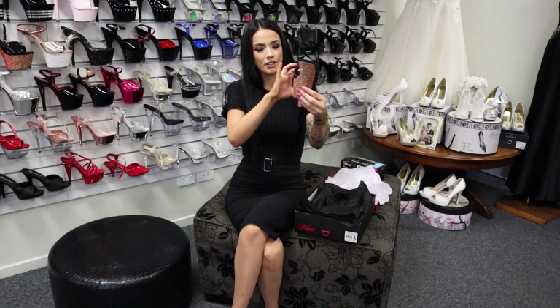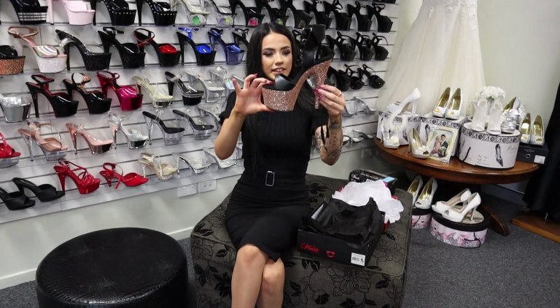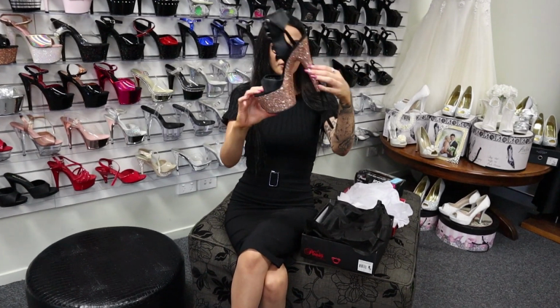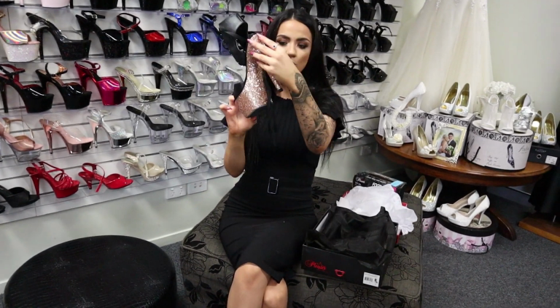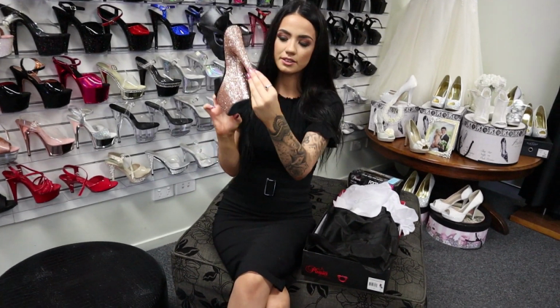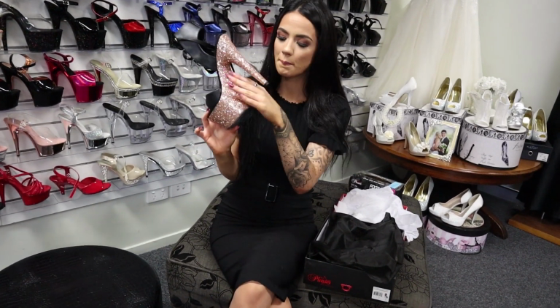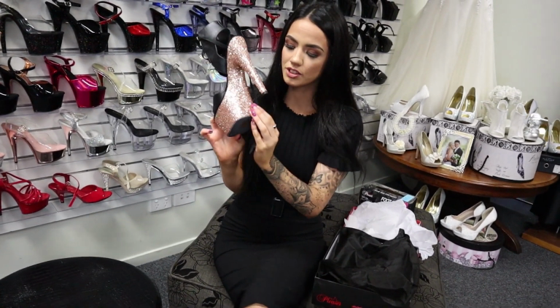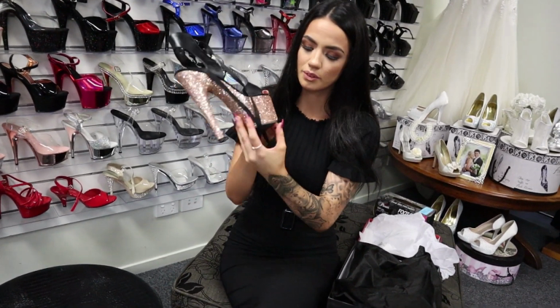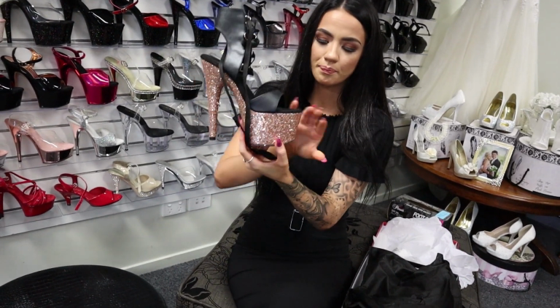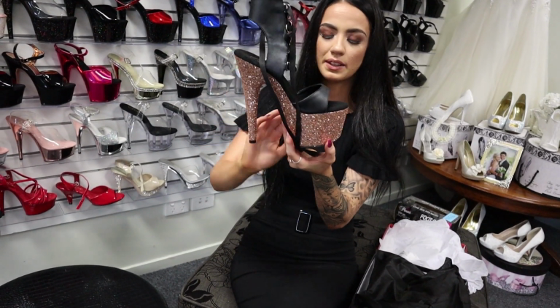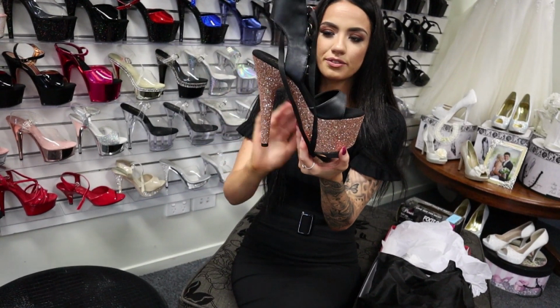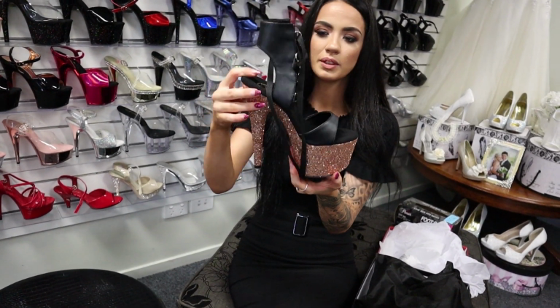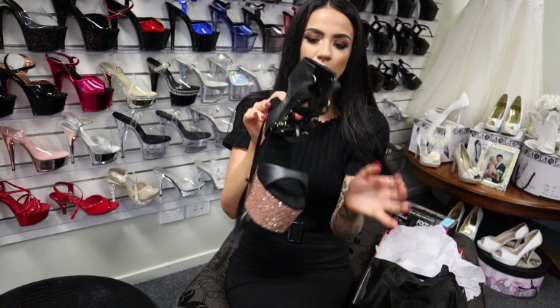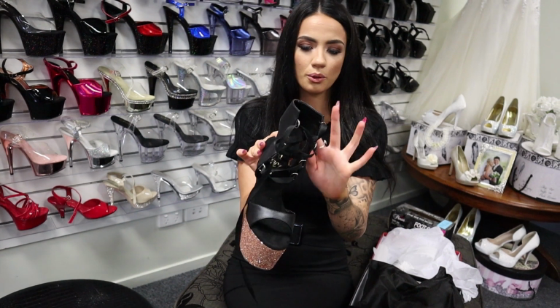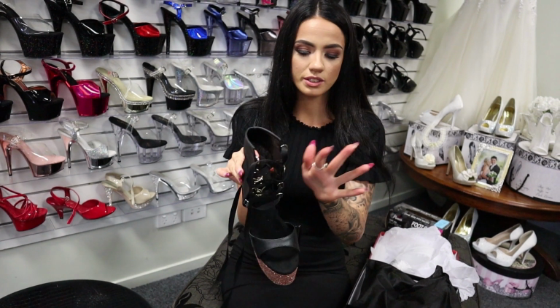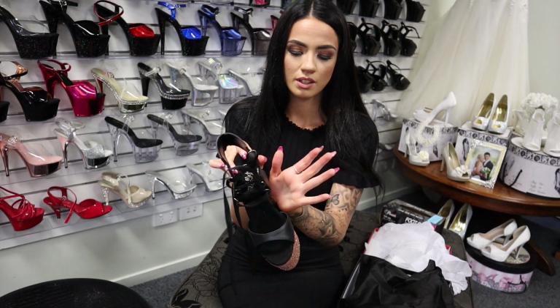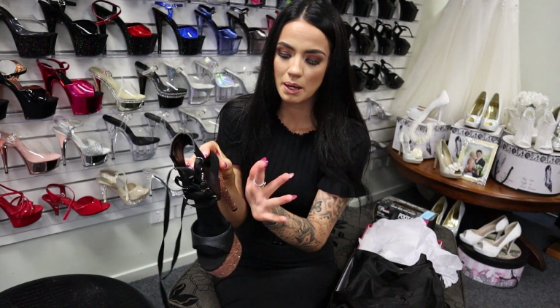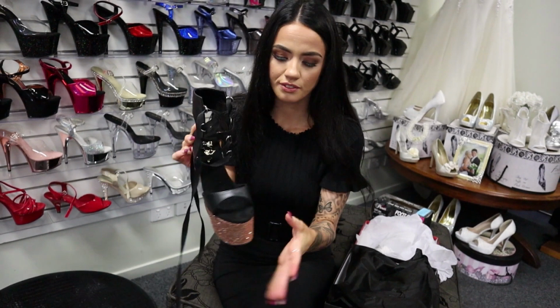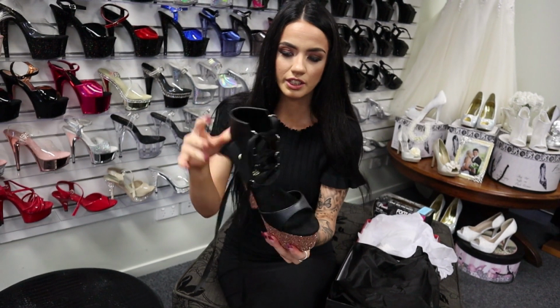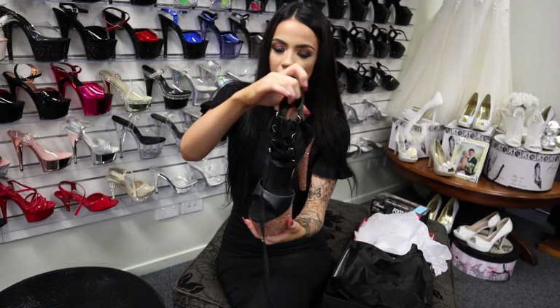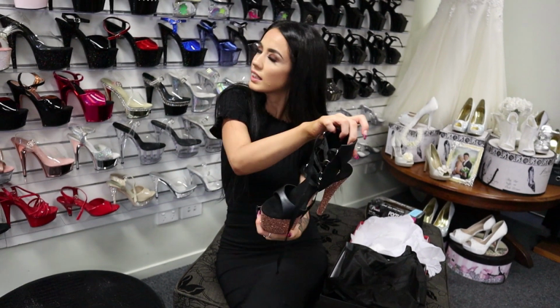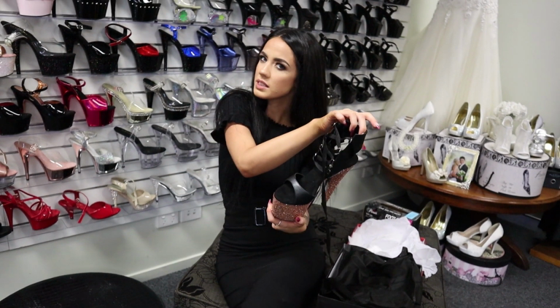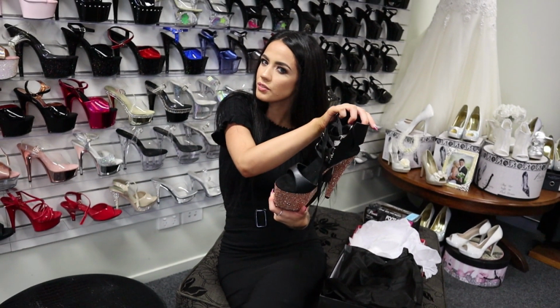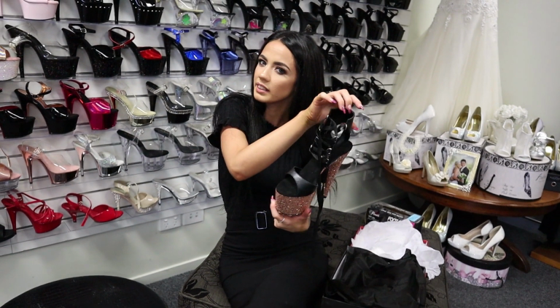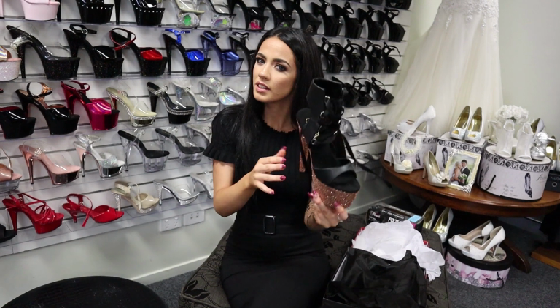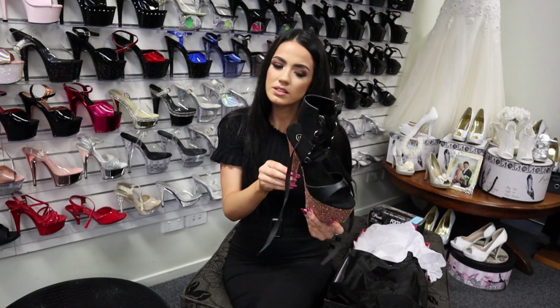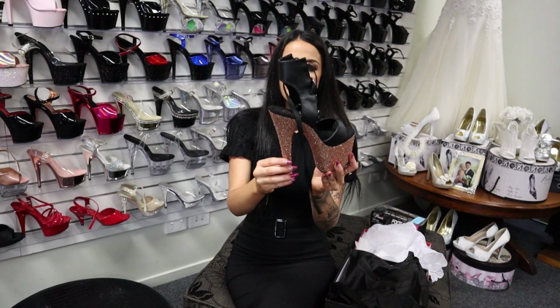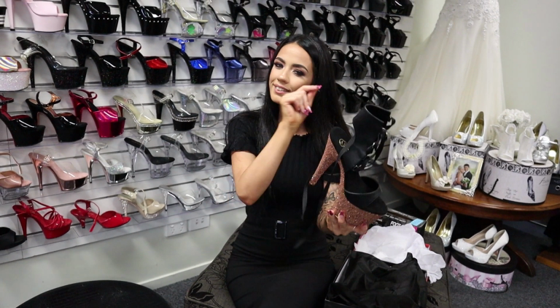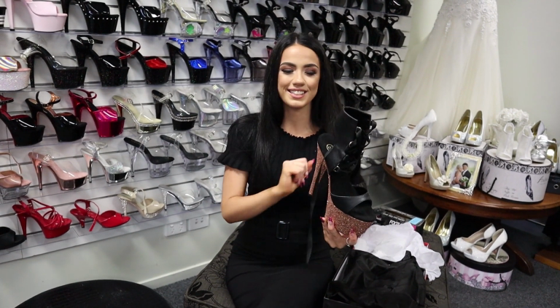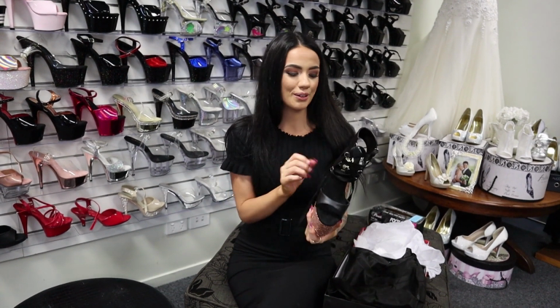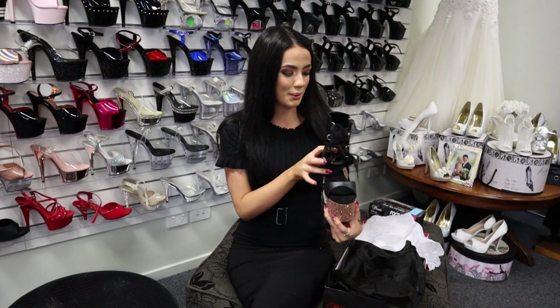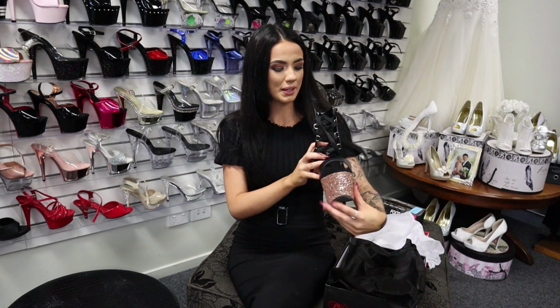Rose gold glitter on the full heel, back of the shoe, and back of the platform with that gorgeous matte black finish. I think these ones are vegan friendly as well, so that's a tick on that box.